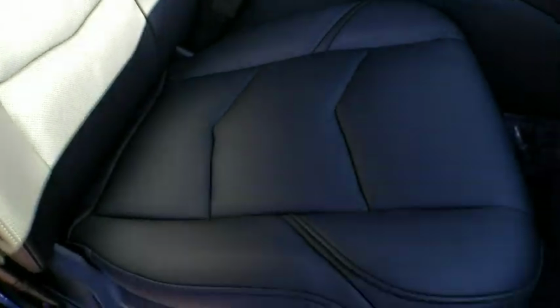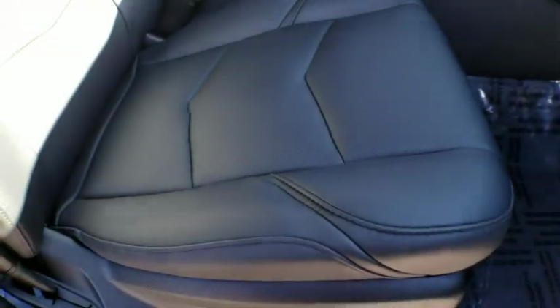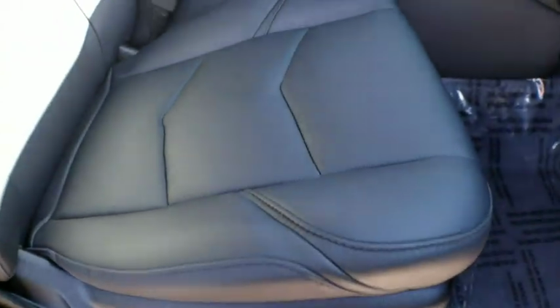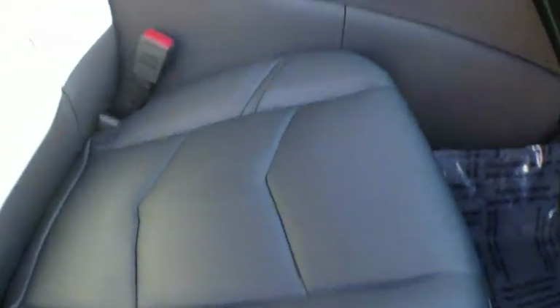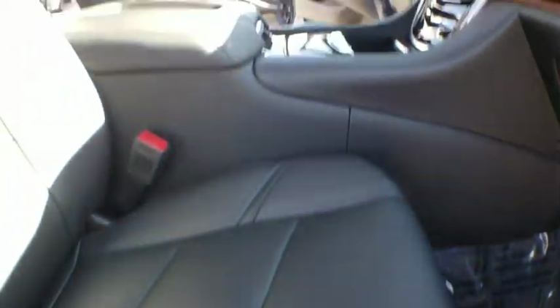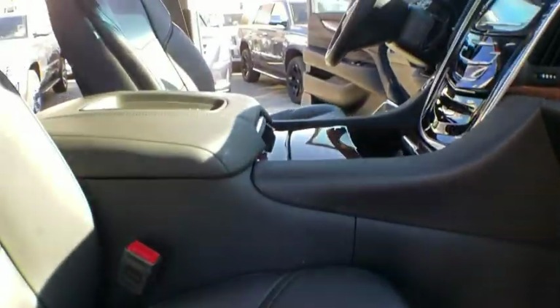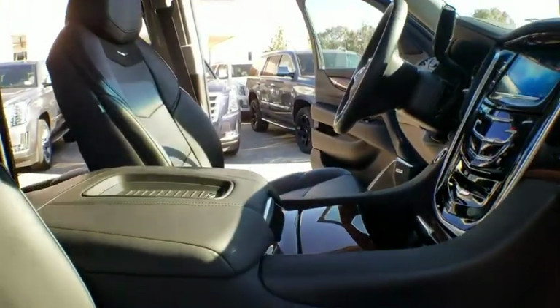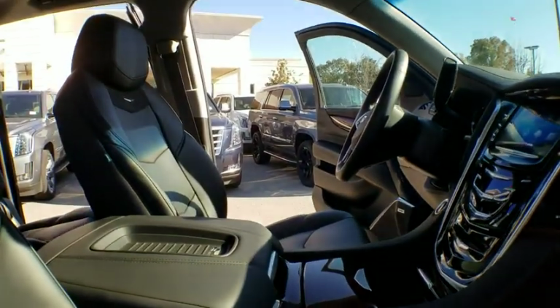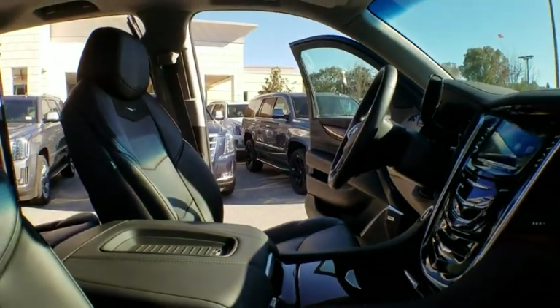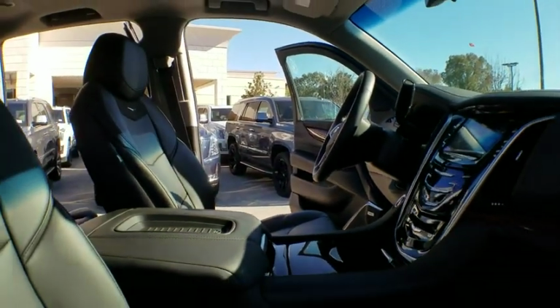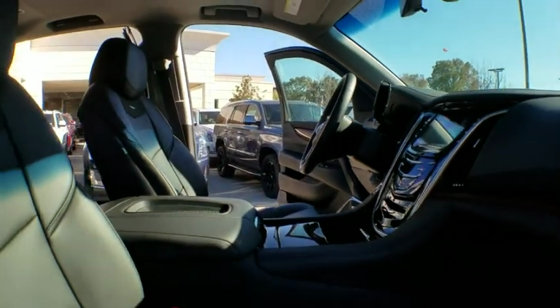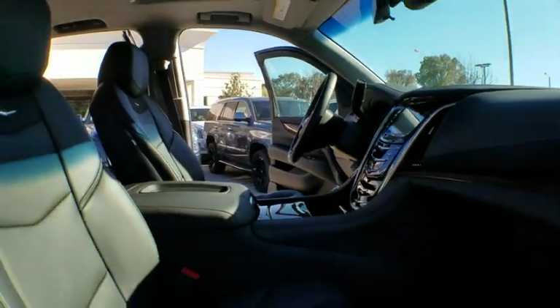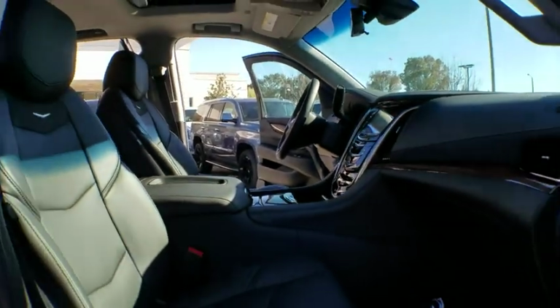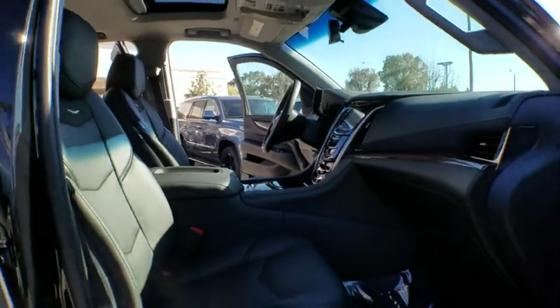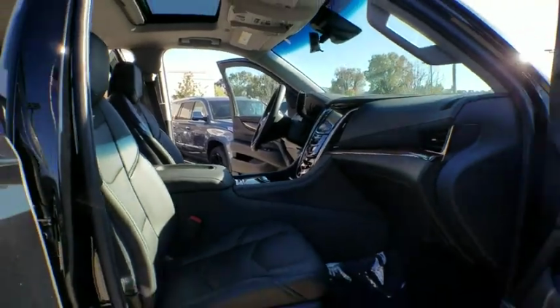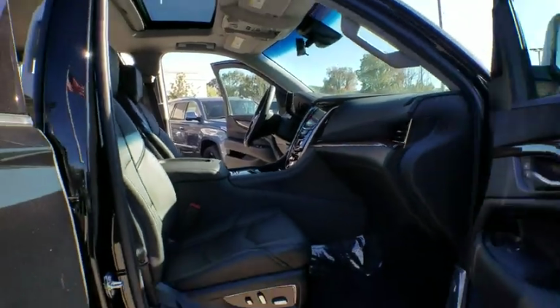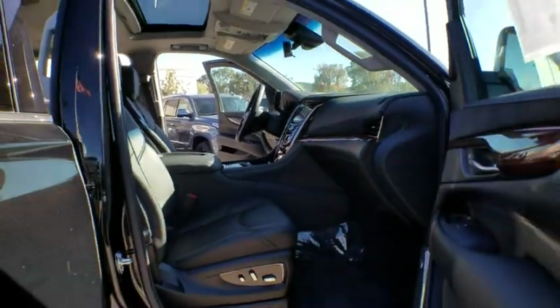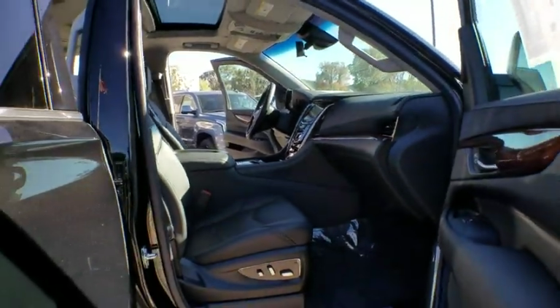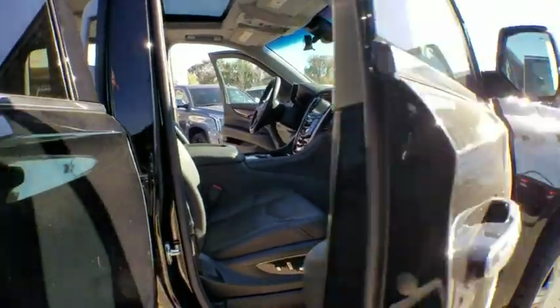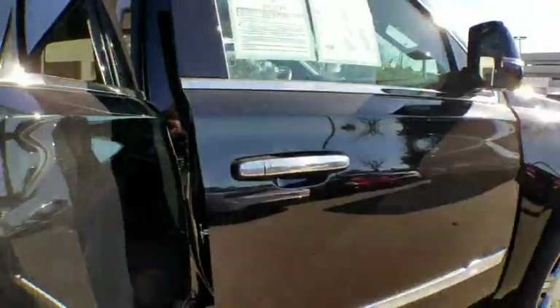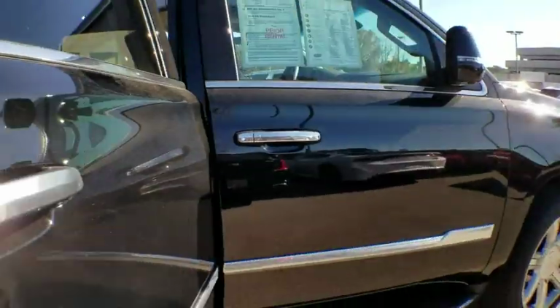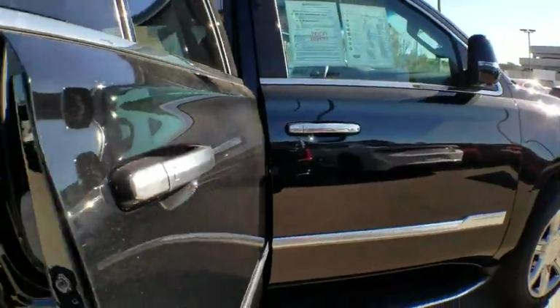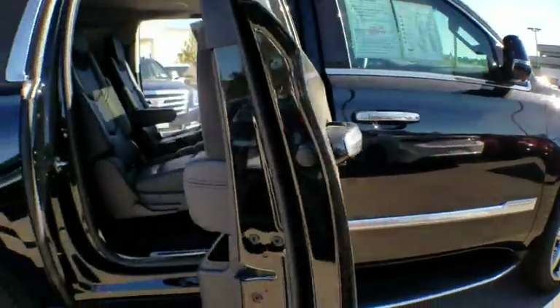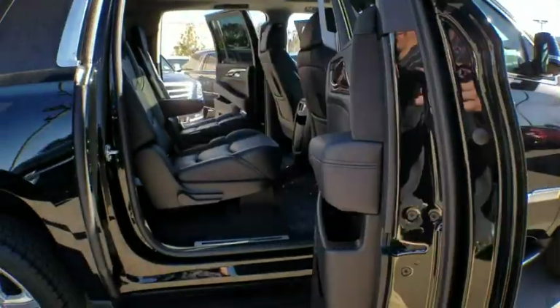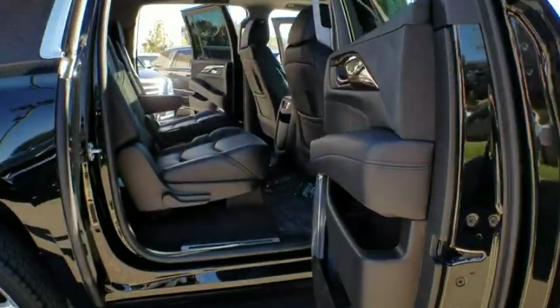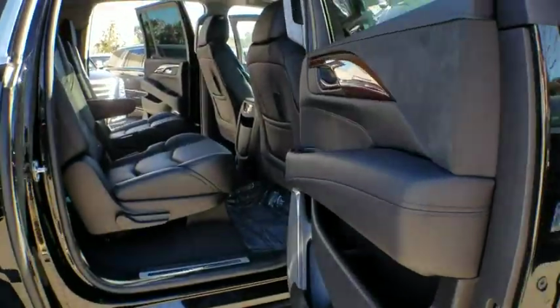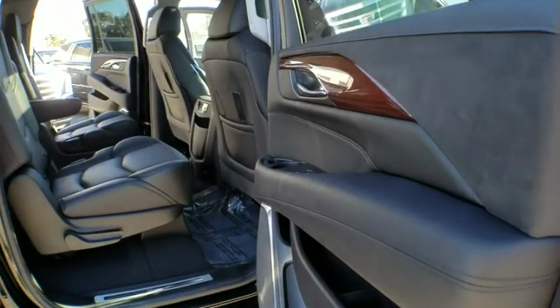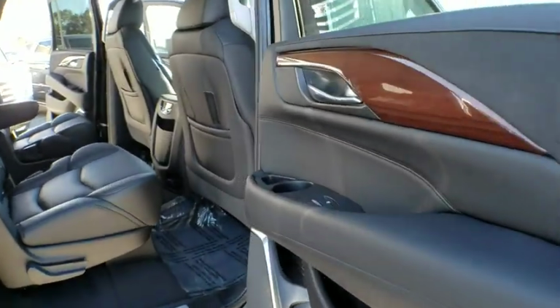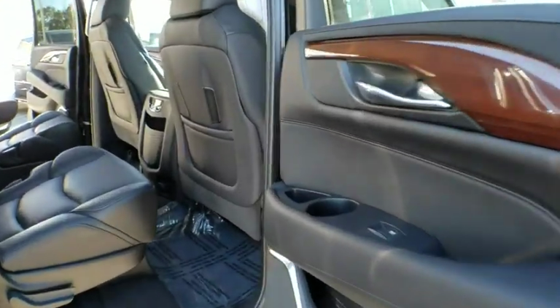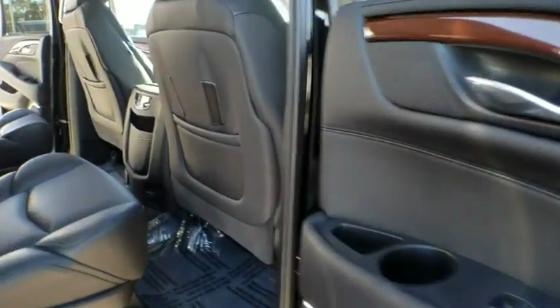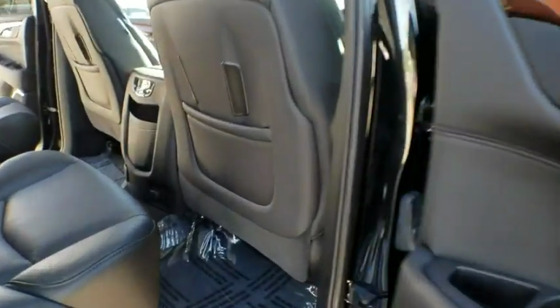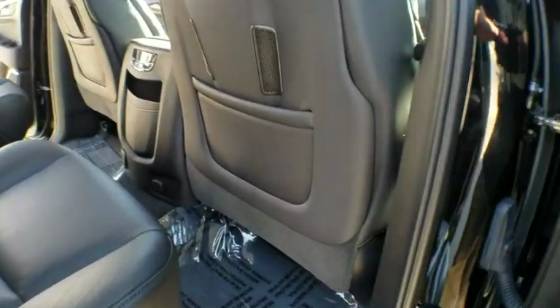Lane departure warning, power liftgate, stability control, Bluetooth, leather-wrapped steering wheel, adjustable steering wheel, power steering, floor mats, cruise control, keyless start. Come take a test drive today.